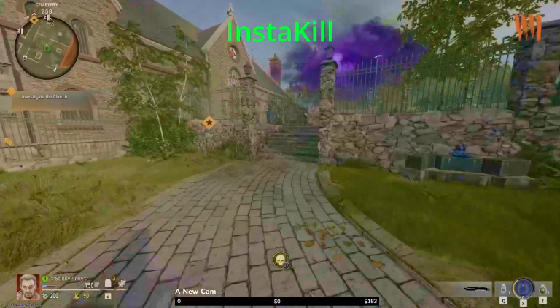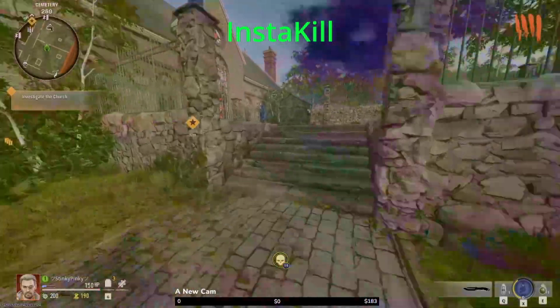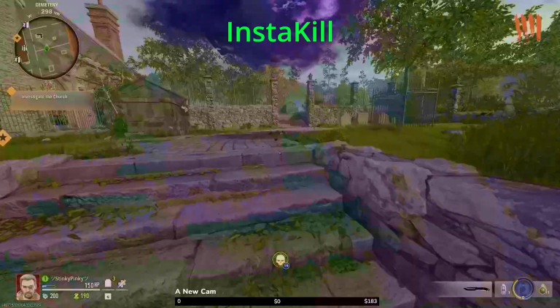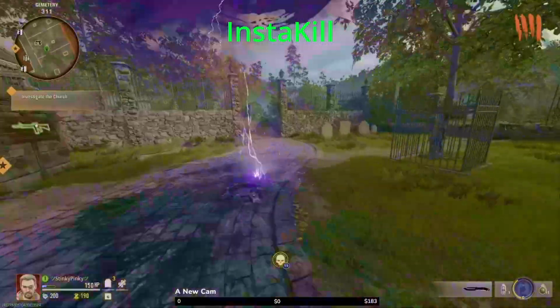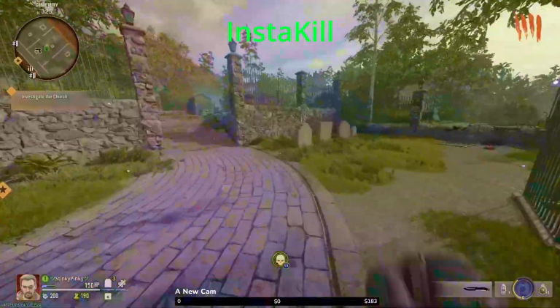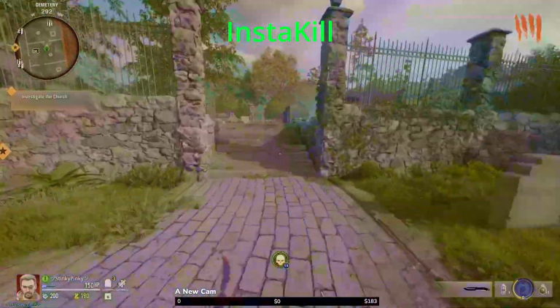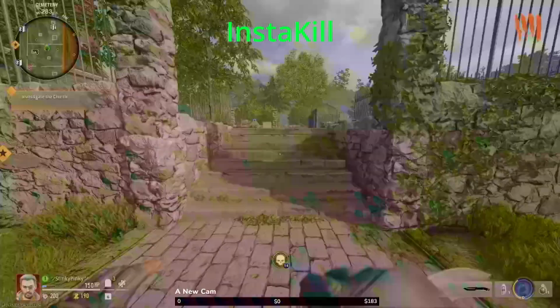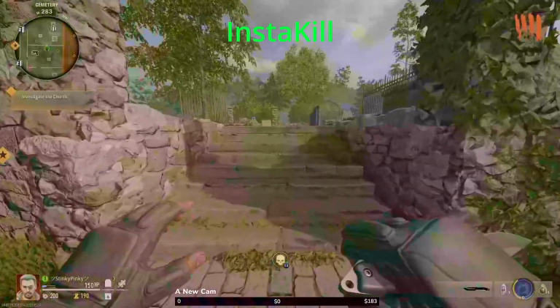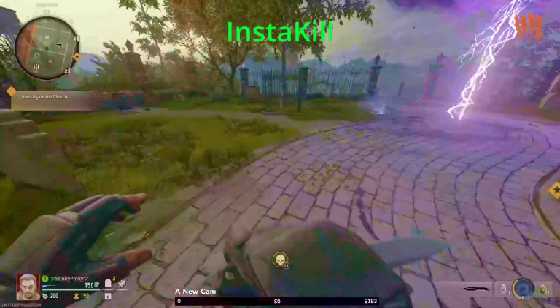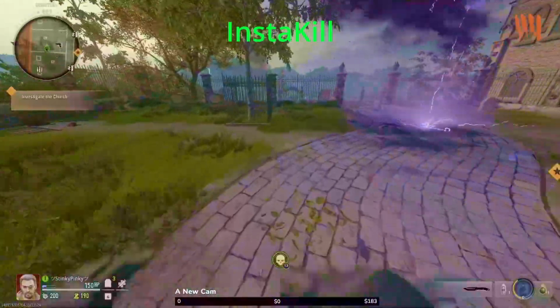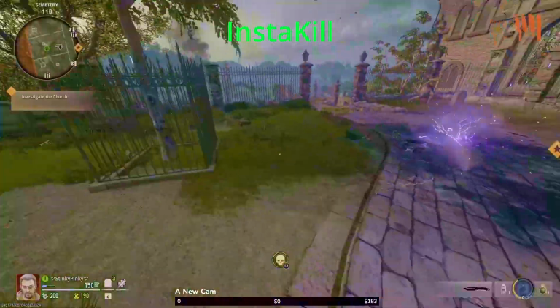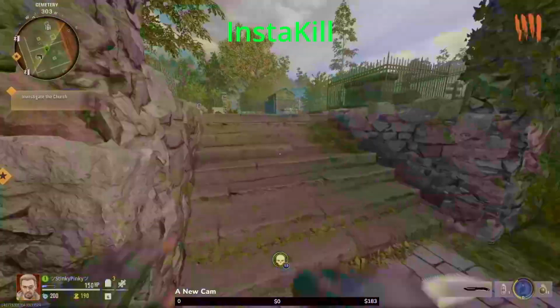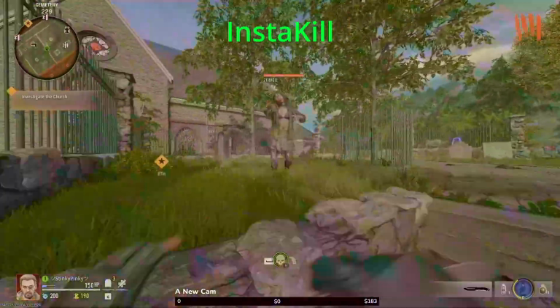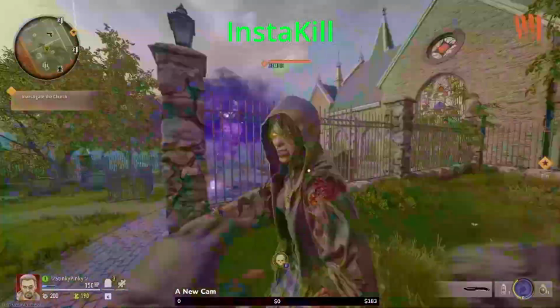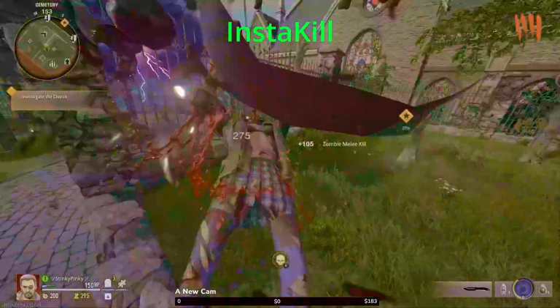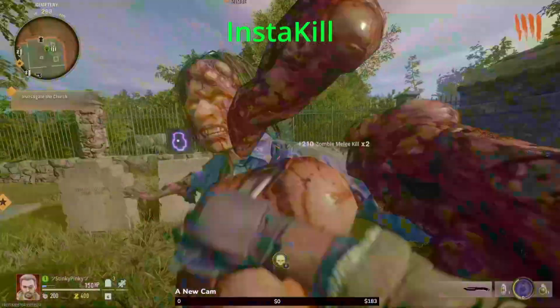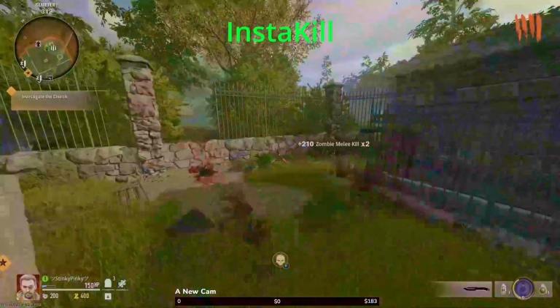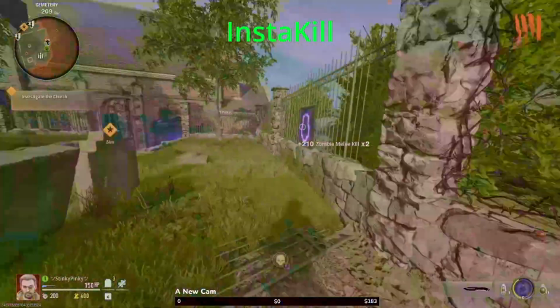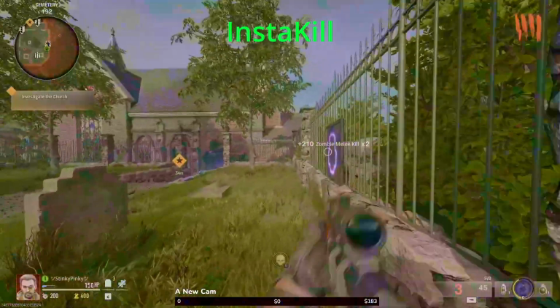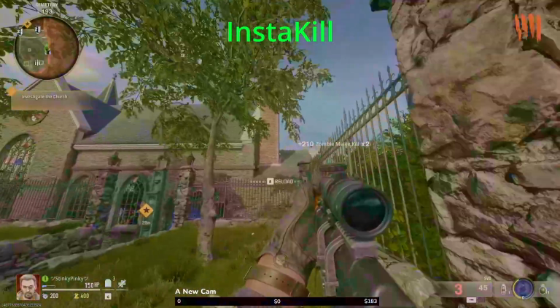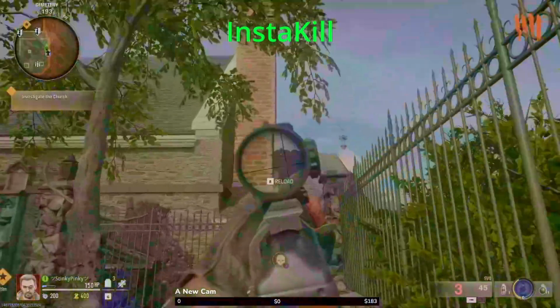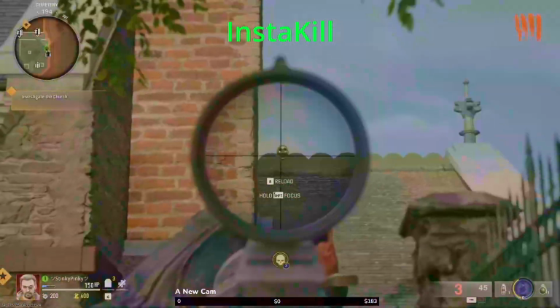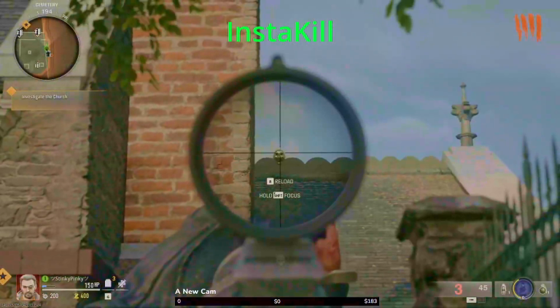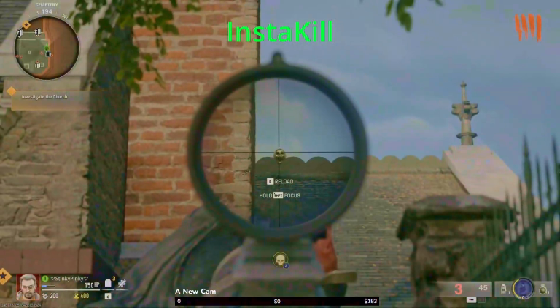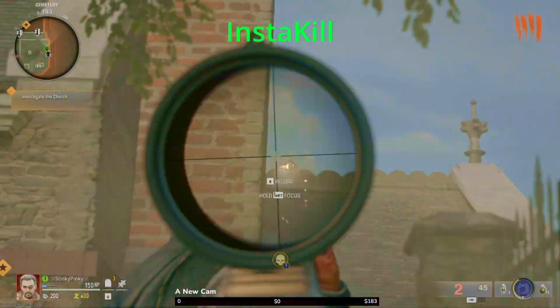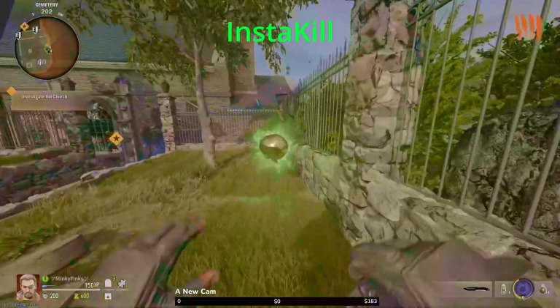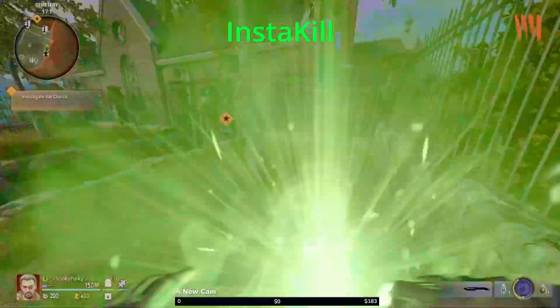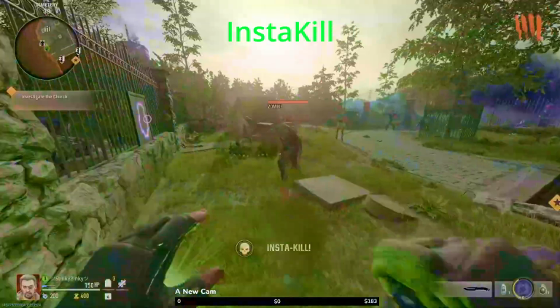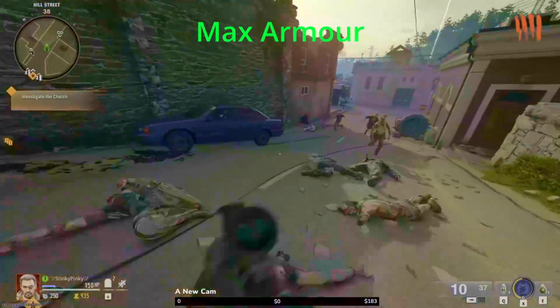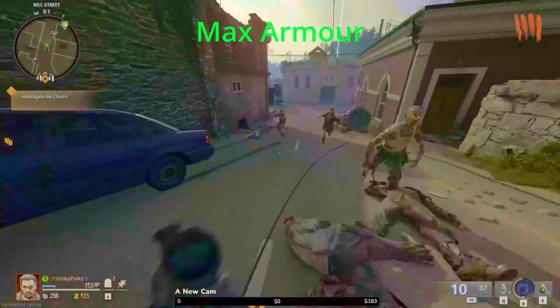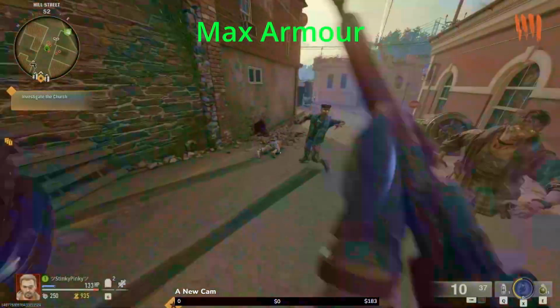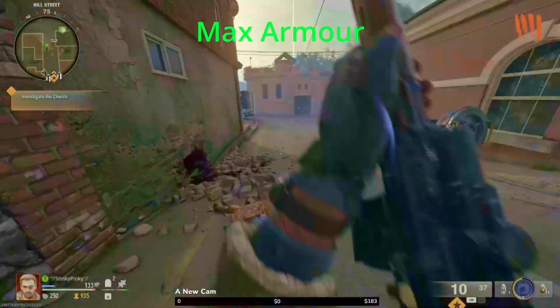The next power-up is going to be your insta kill. What you do is you come over here to the church, come up next to where you buy the three-plate armor, and you're going to look right there — see the skull? And there's your insta kill.